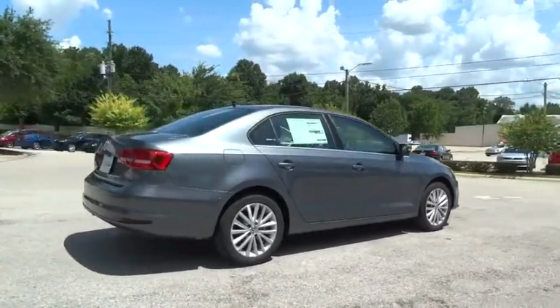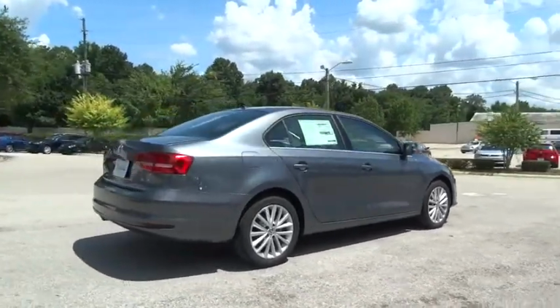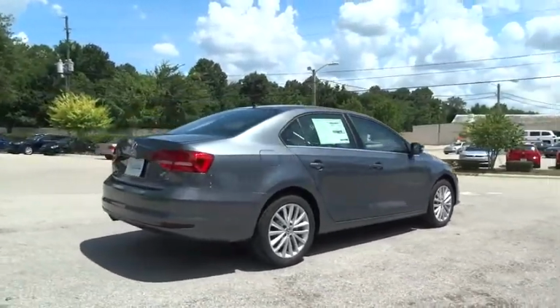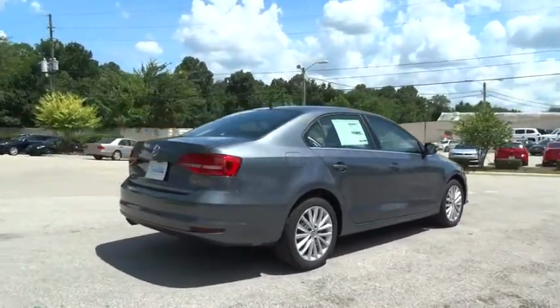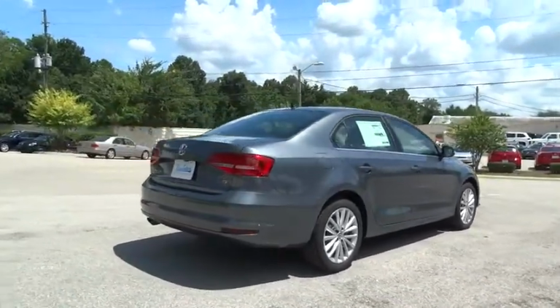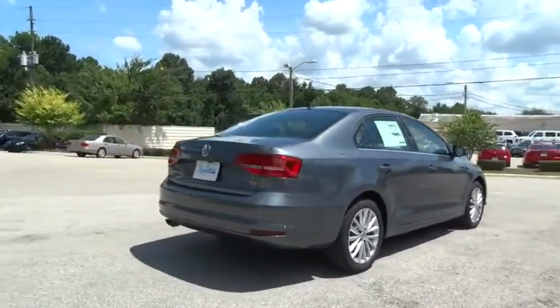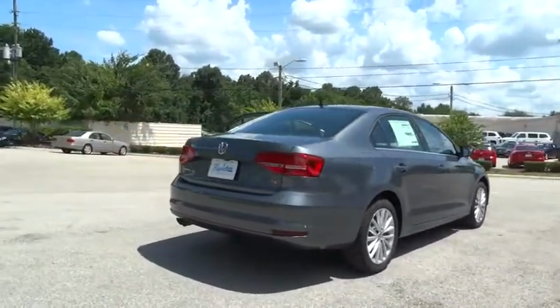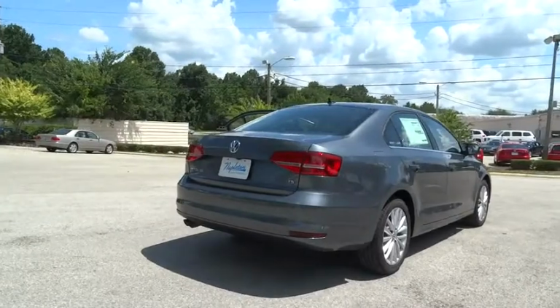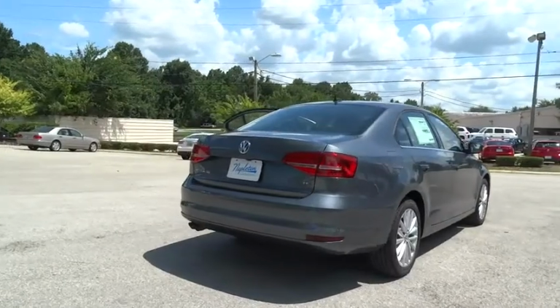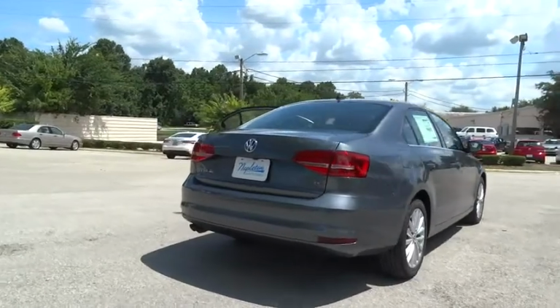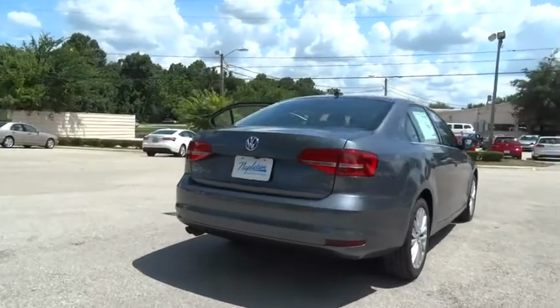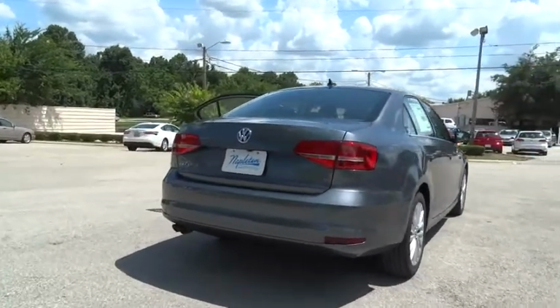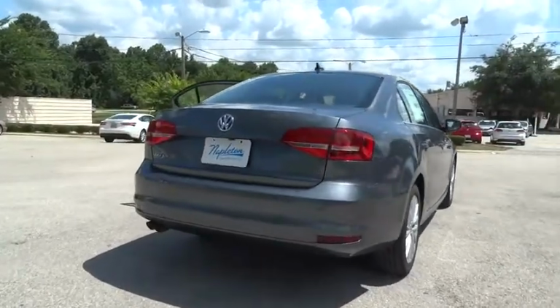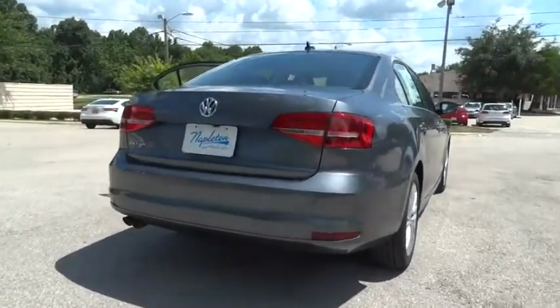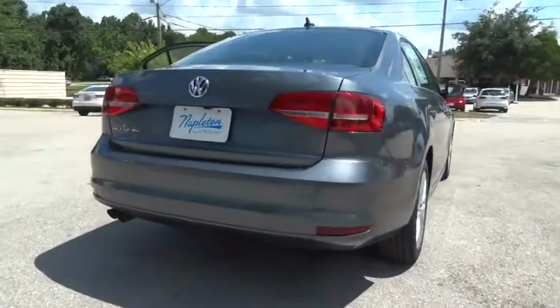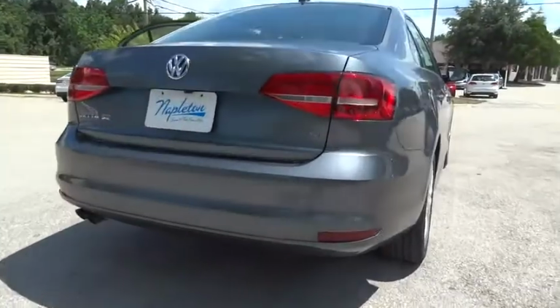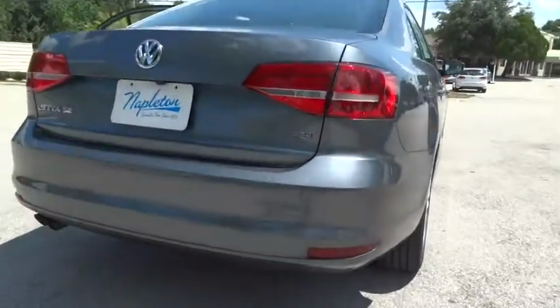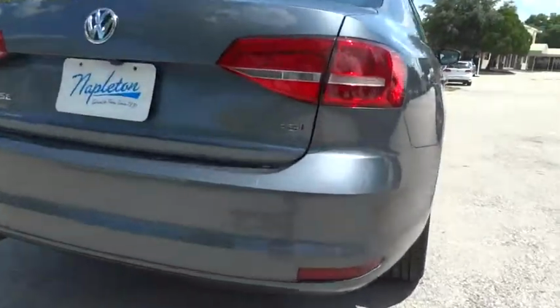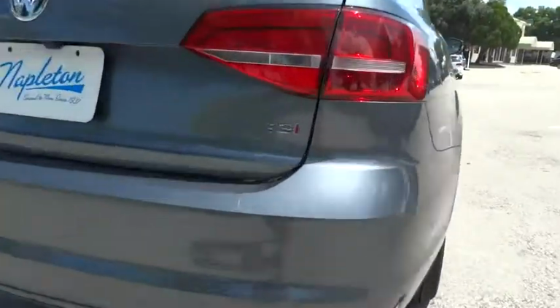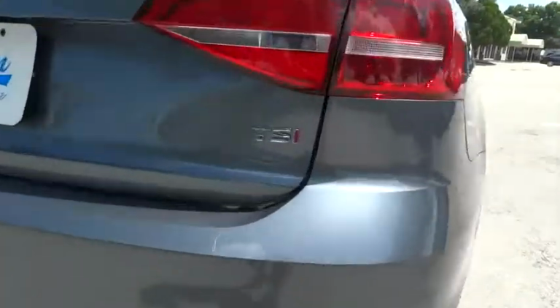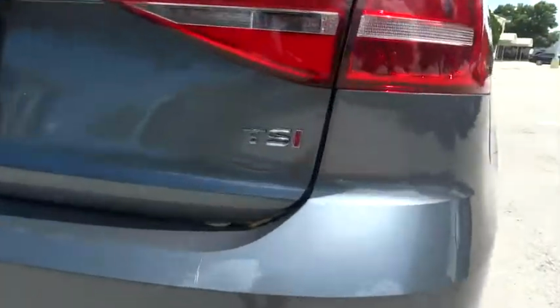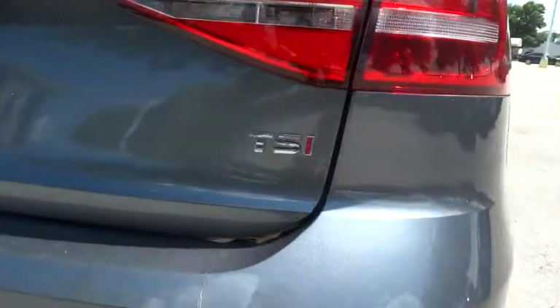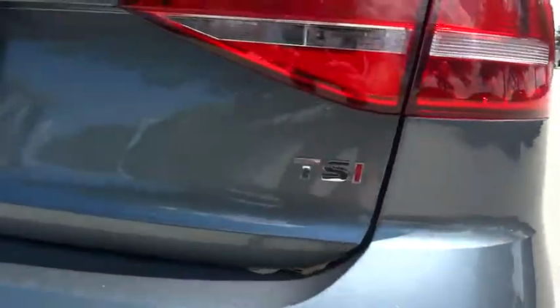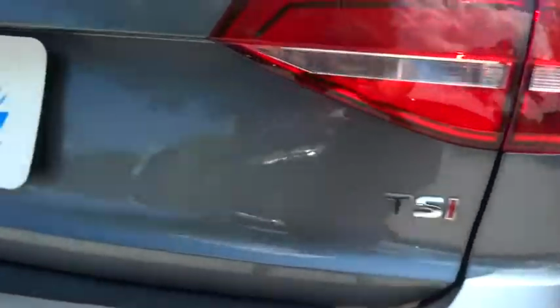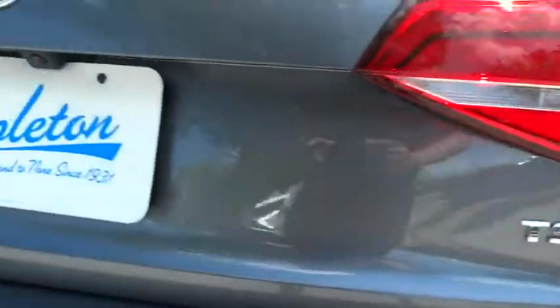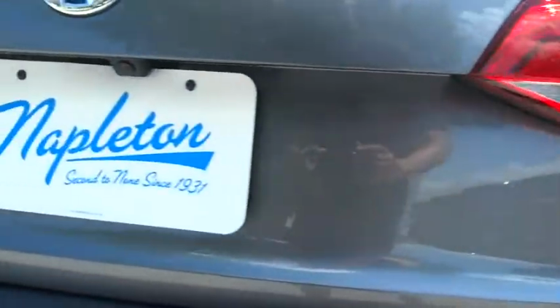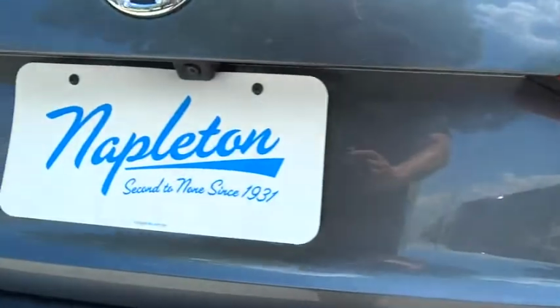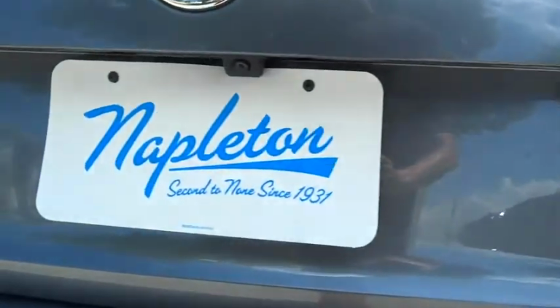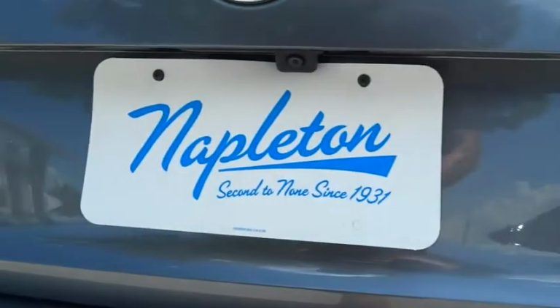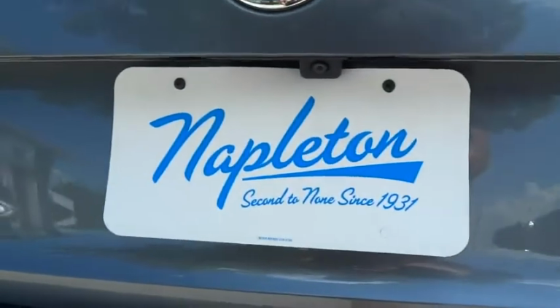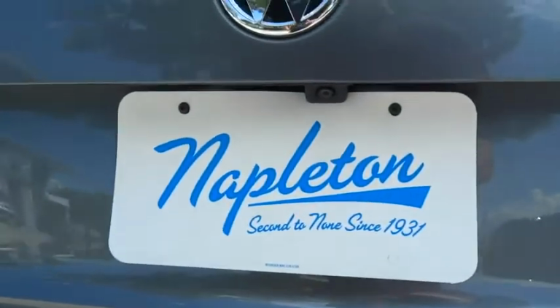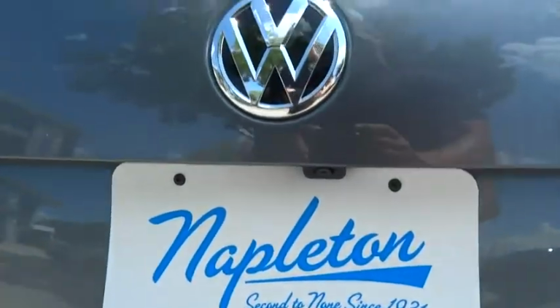Traction control. Navigation system. Dual airbags. Power steering. Alloy wheels. Air conditioning. Four-wheel disc brakes.